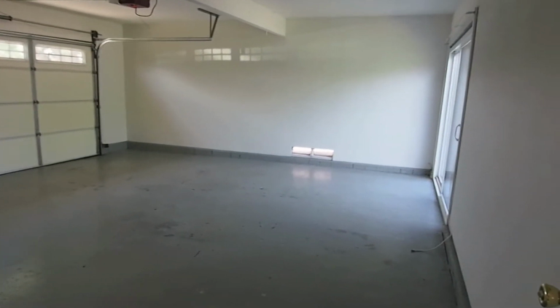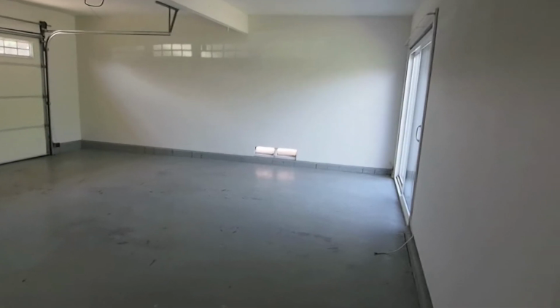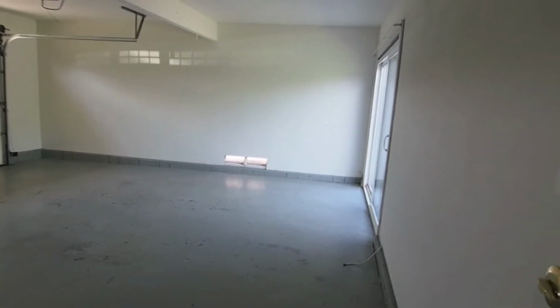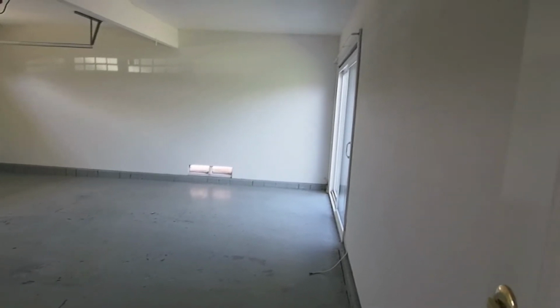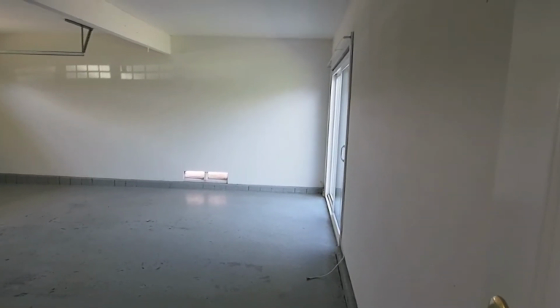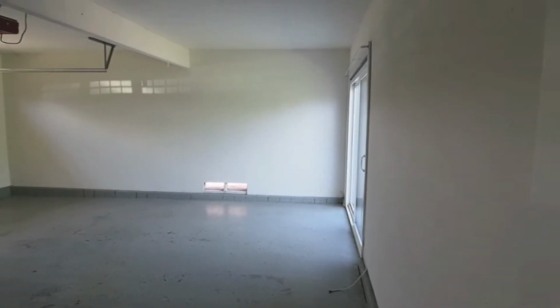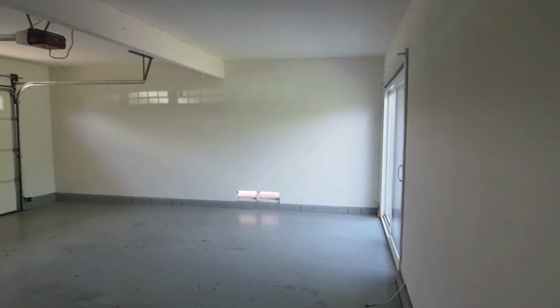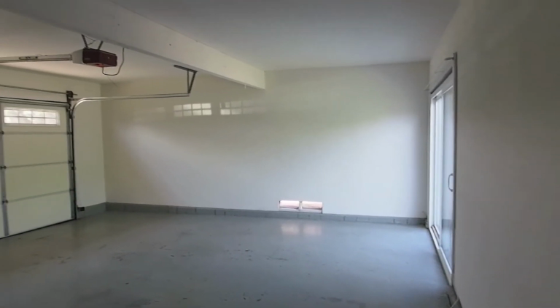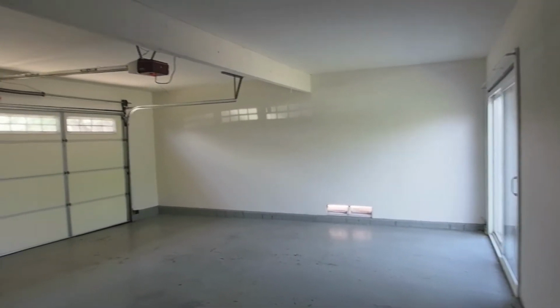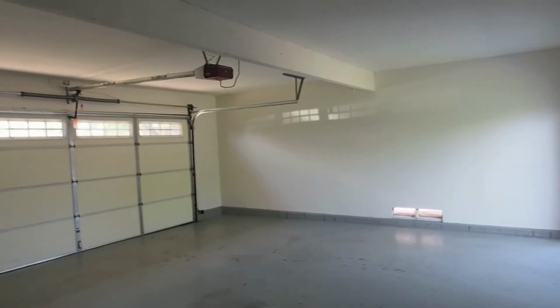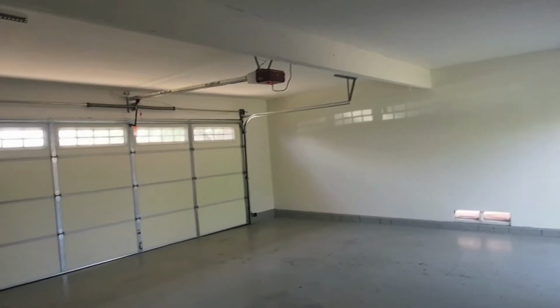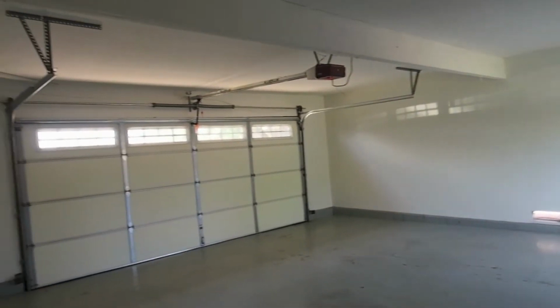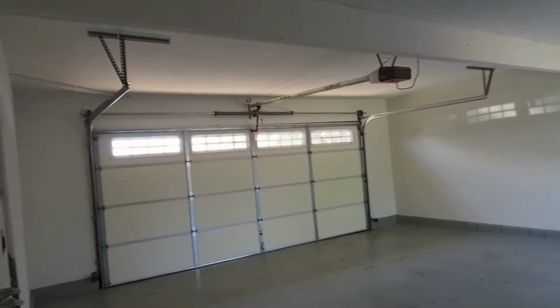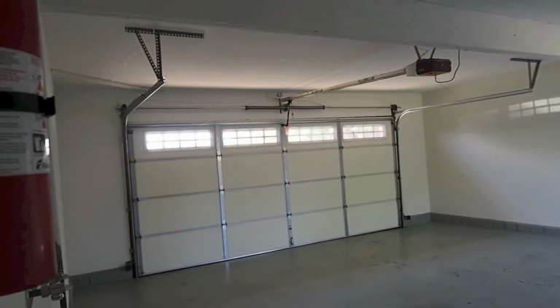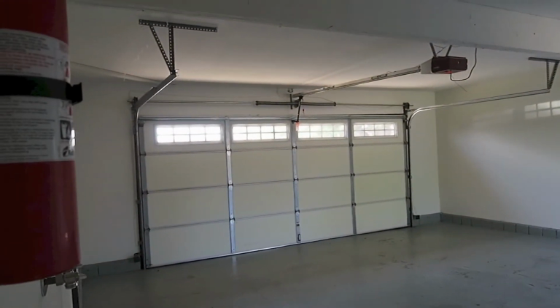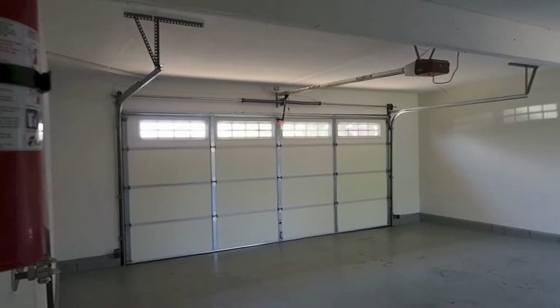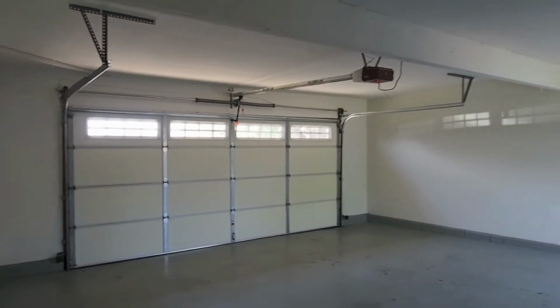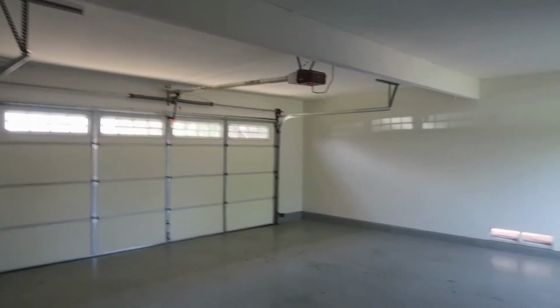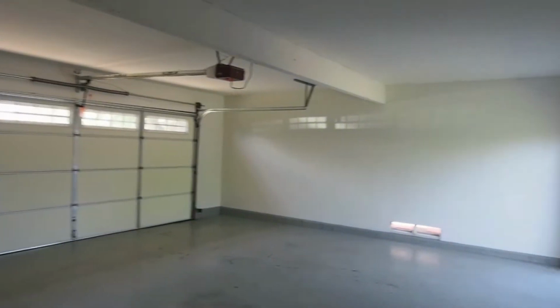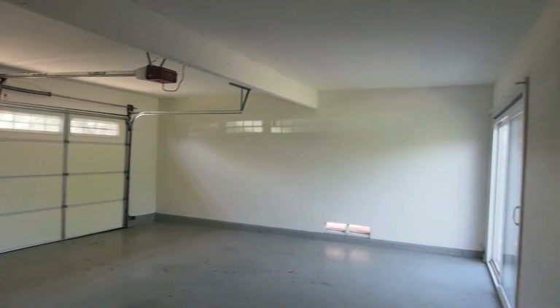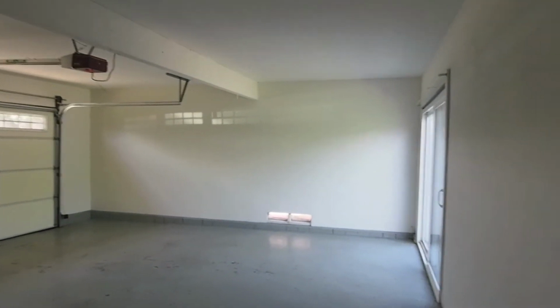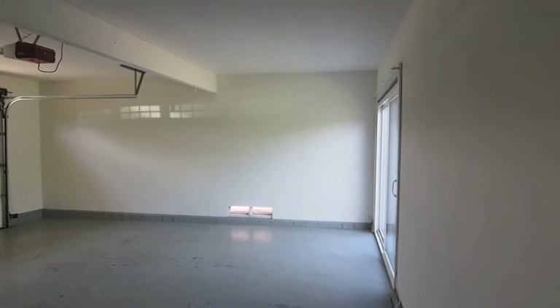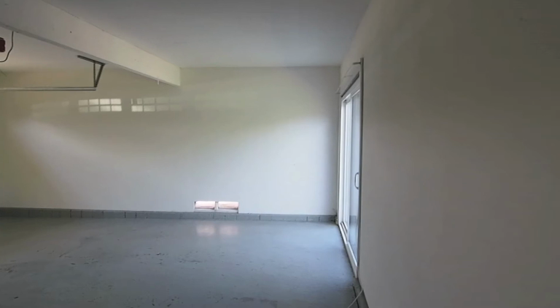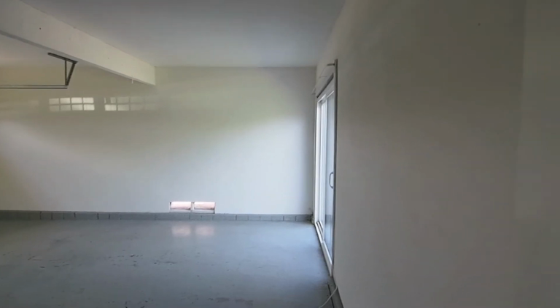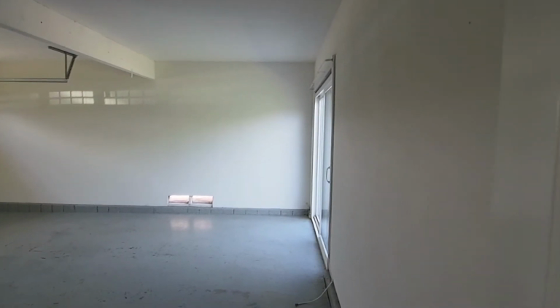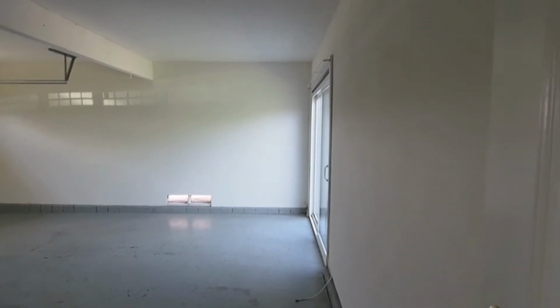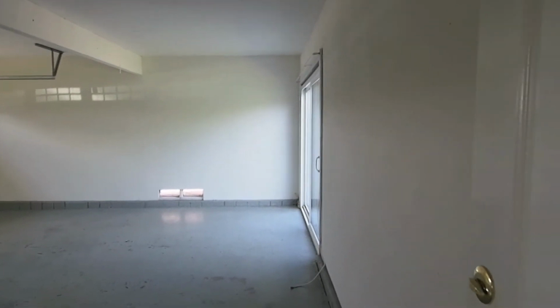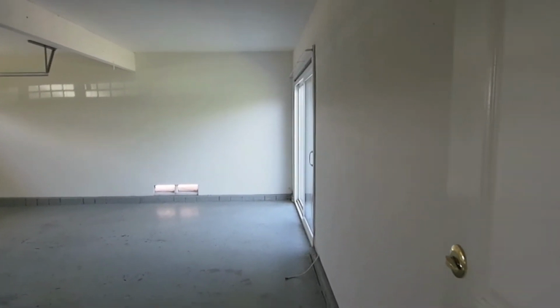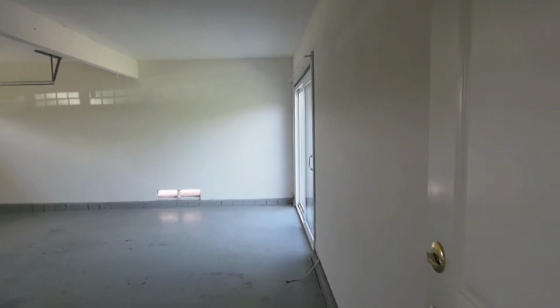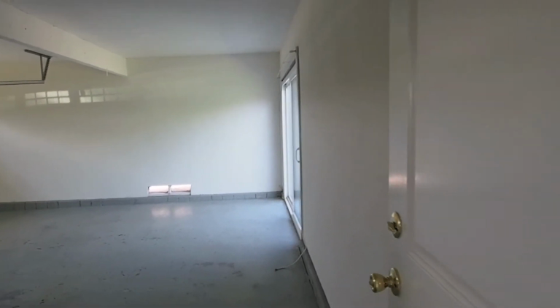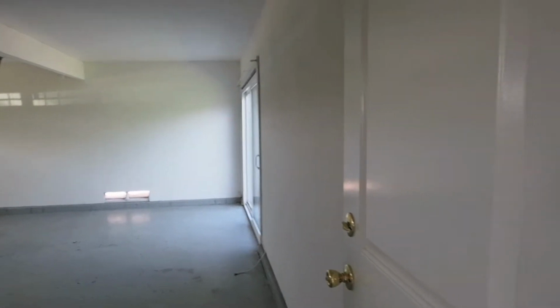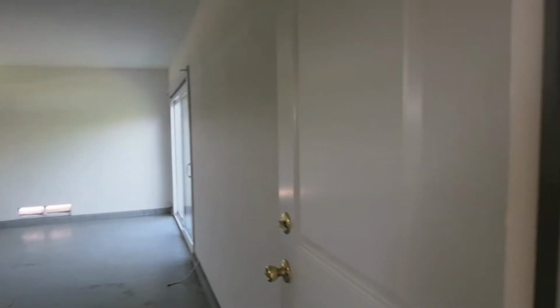Look to the right you can see the garage. Totally walled in garage, just like a big room. Lots of light windows in the big garage door. Lots of light from the sliding glass door coming in. We'll go back away from that.